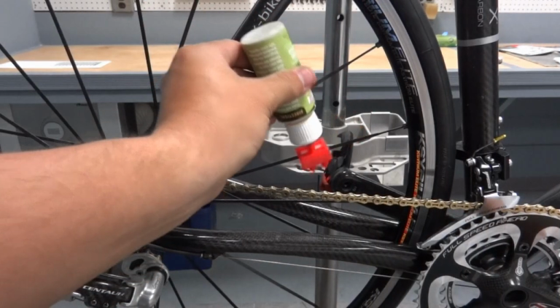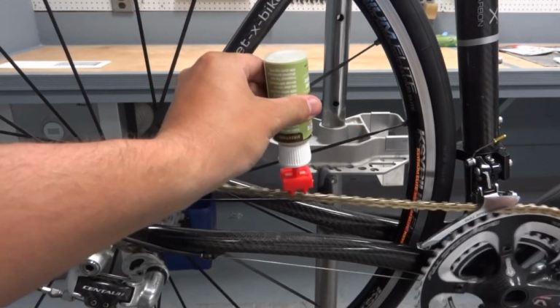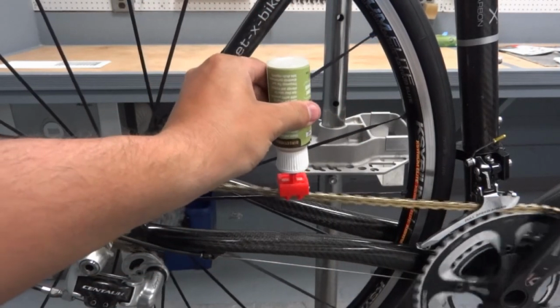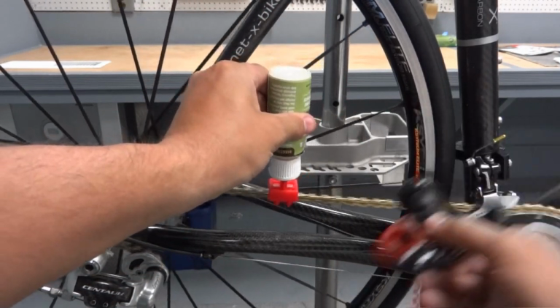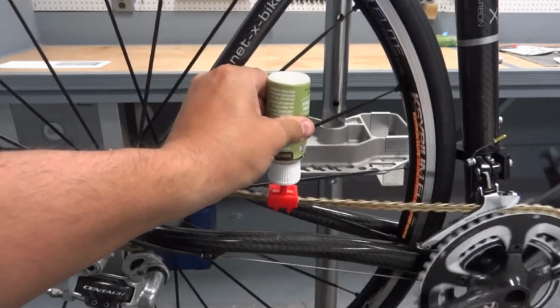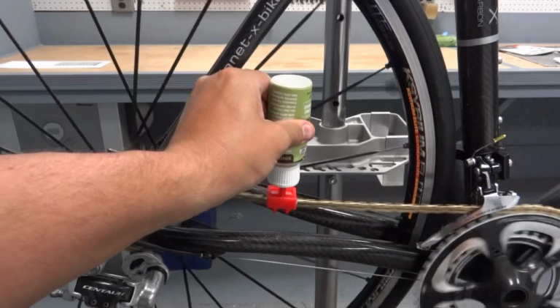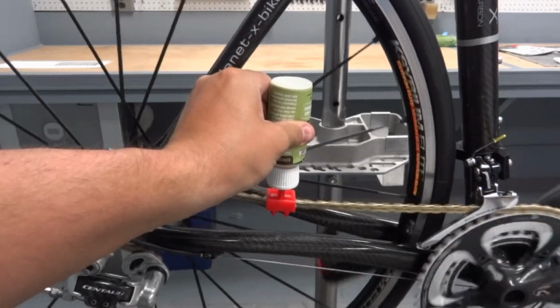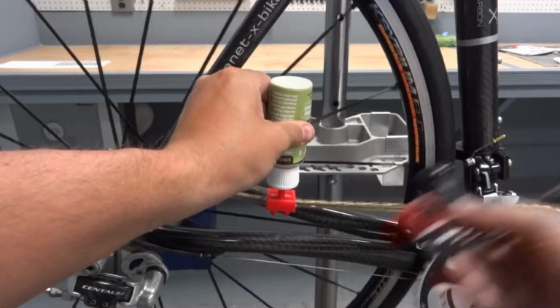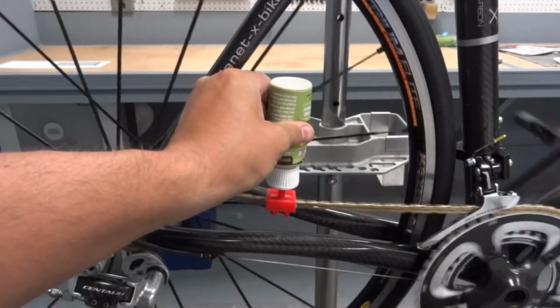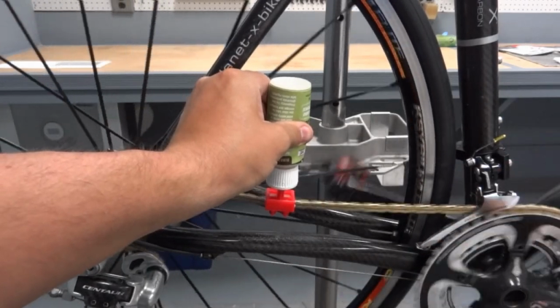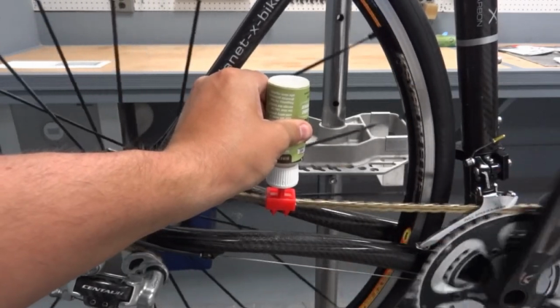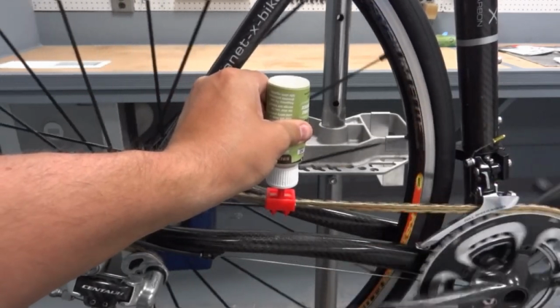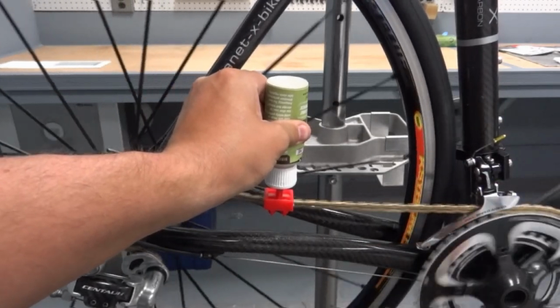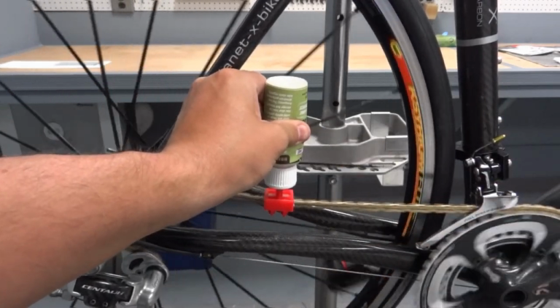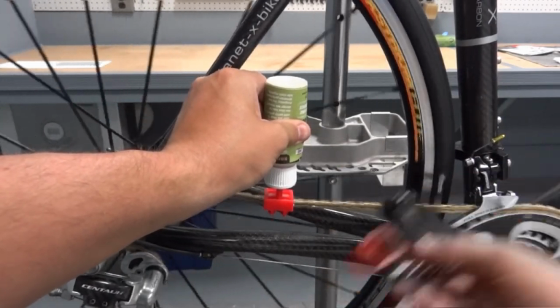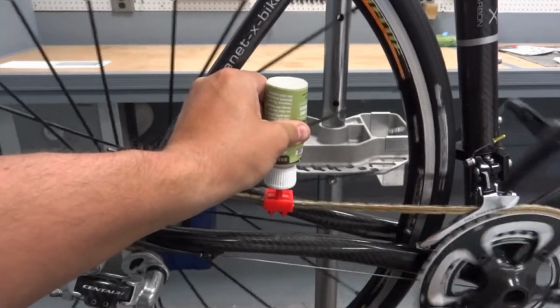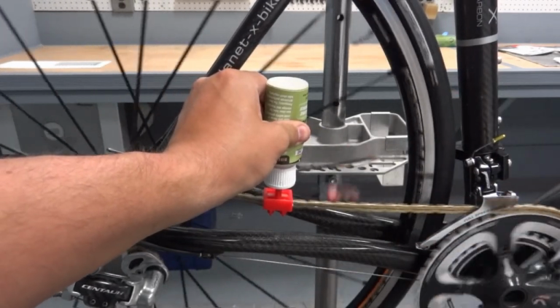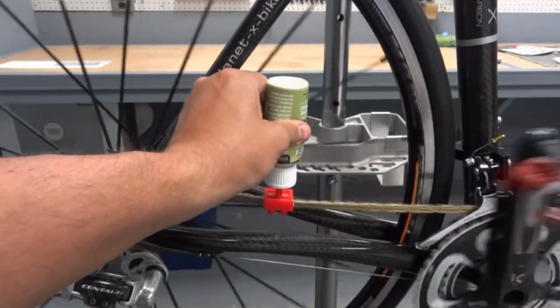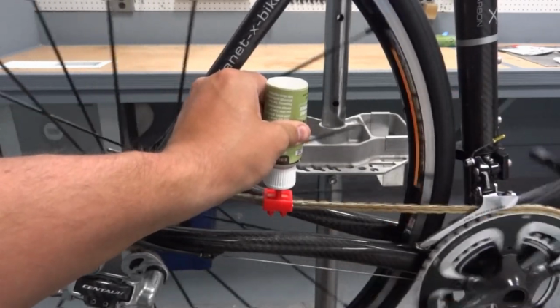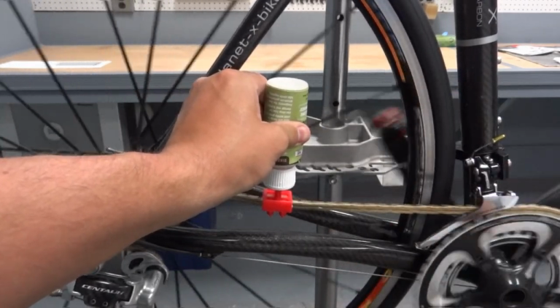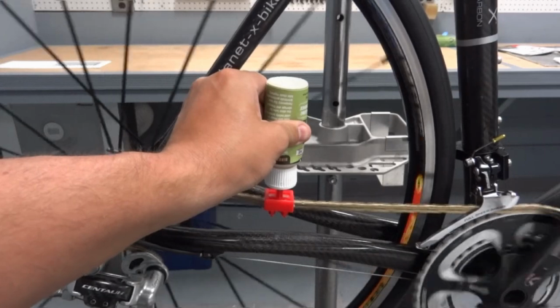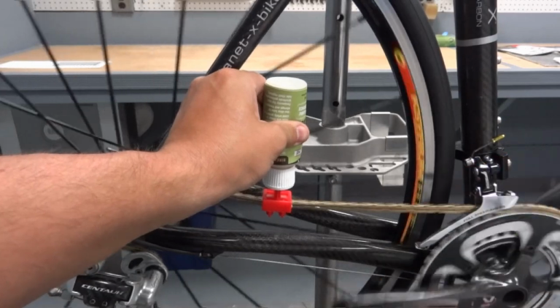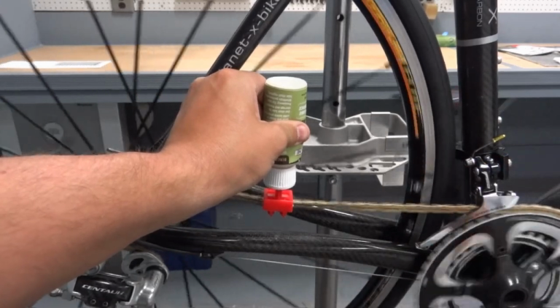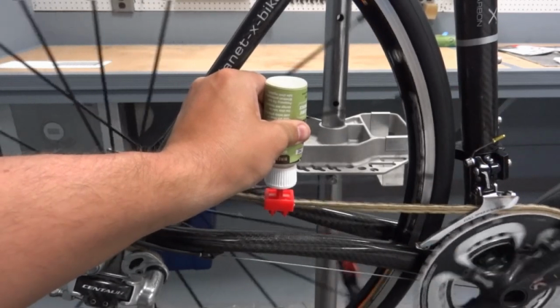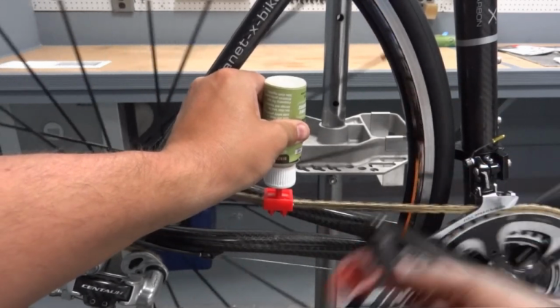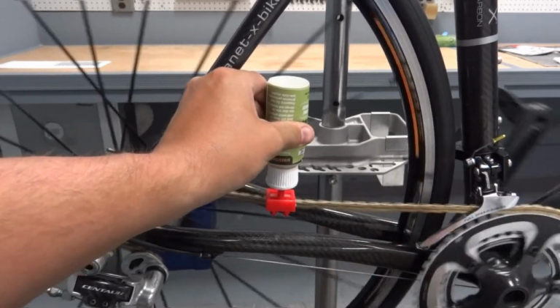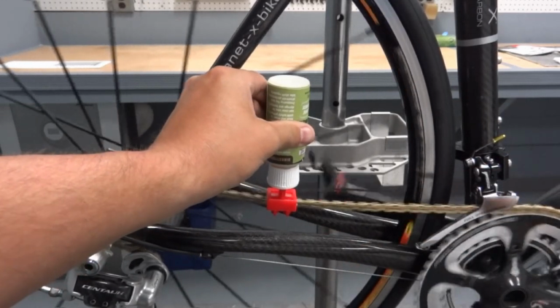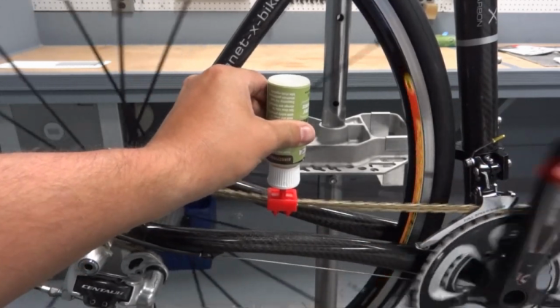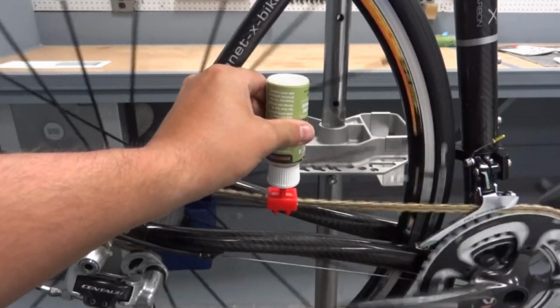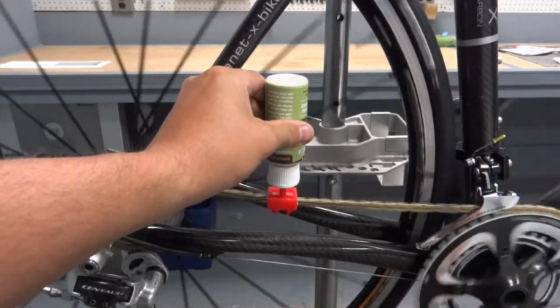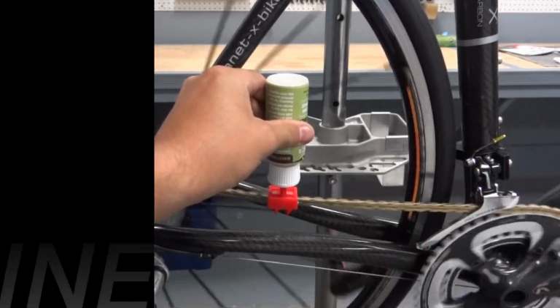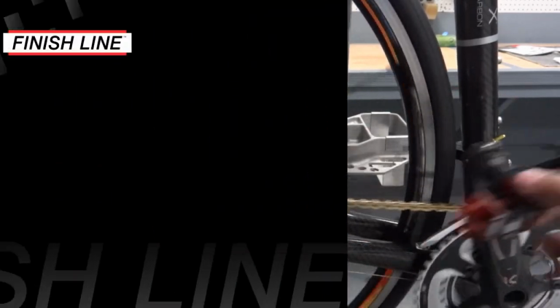To lubricate a chain, begin back pedaling and then place the wicking pad on top of the chain. Gently squeeze the bottle to apply lubricant evenly to every link on the chain without wasting a single drop.